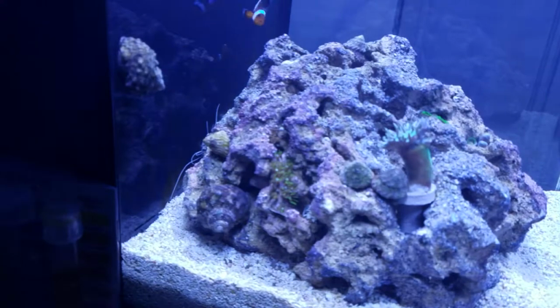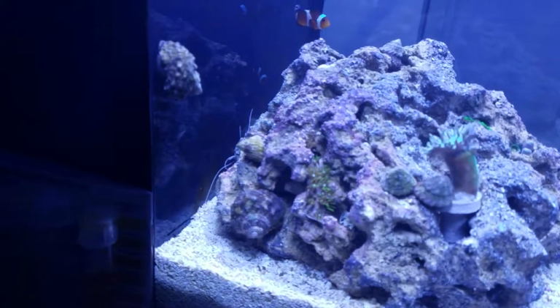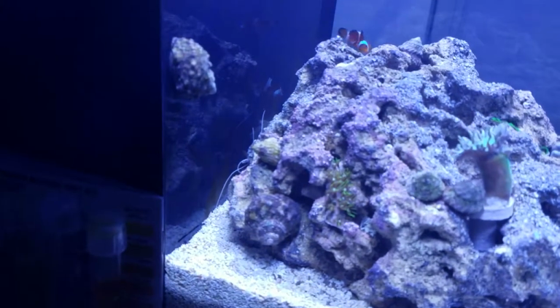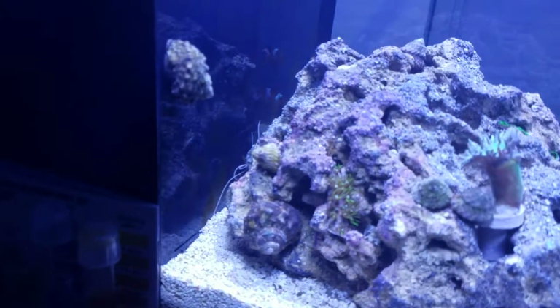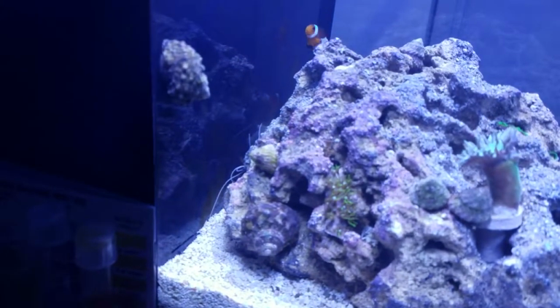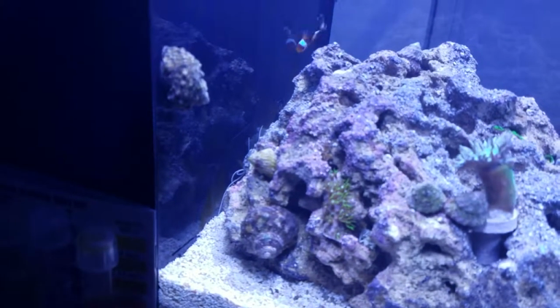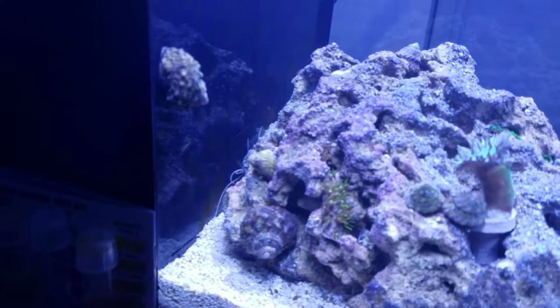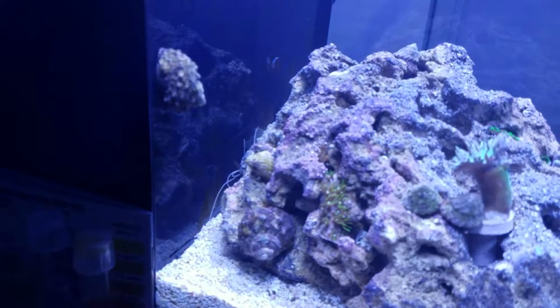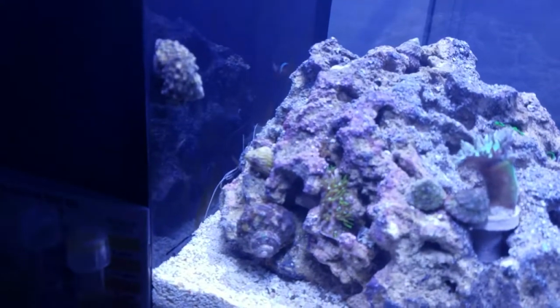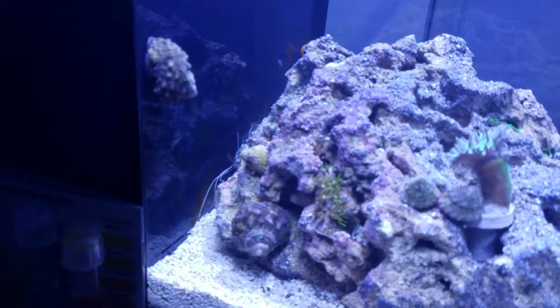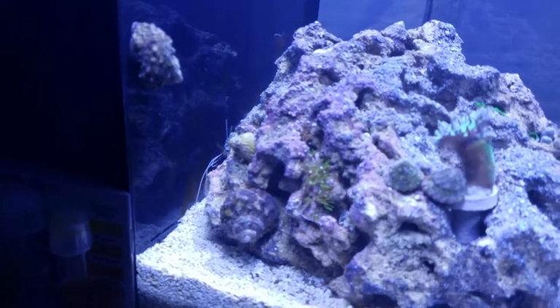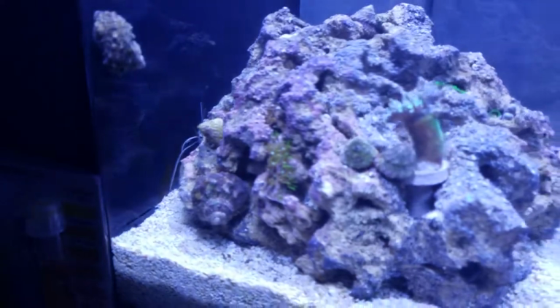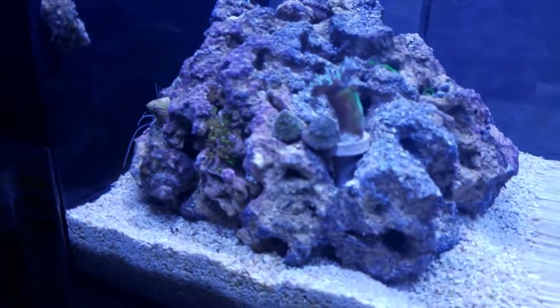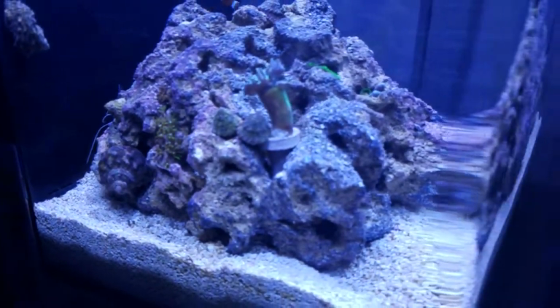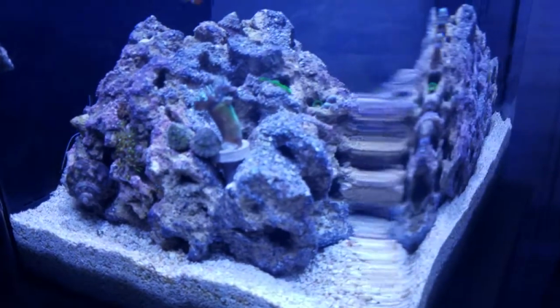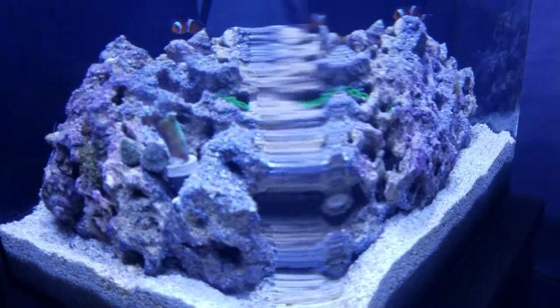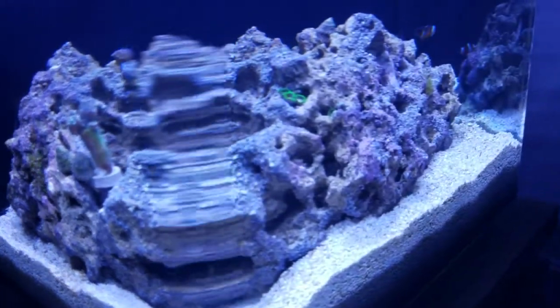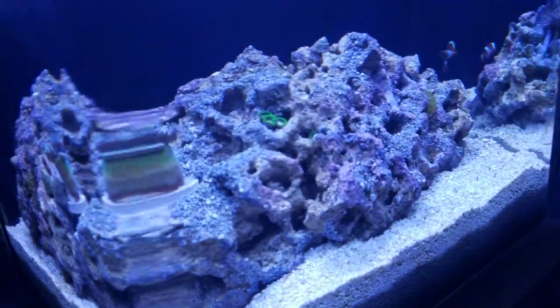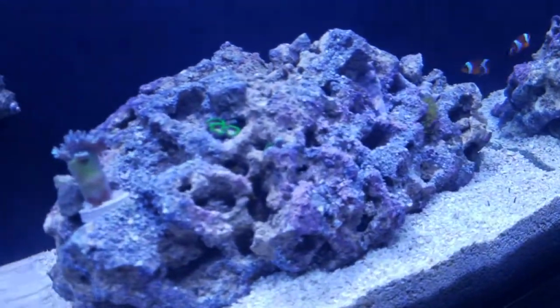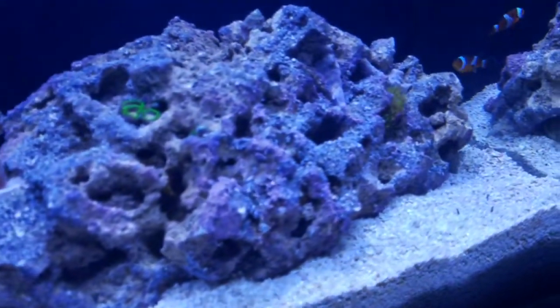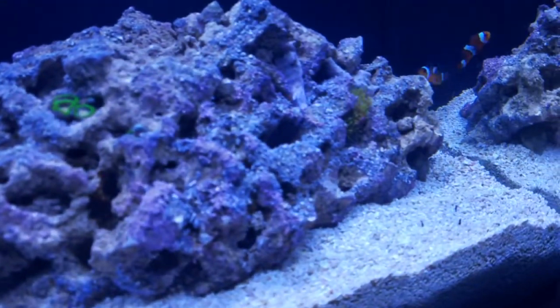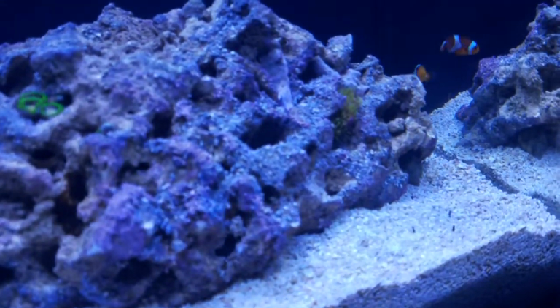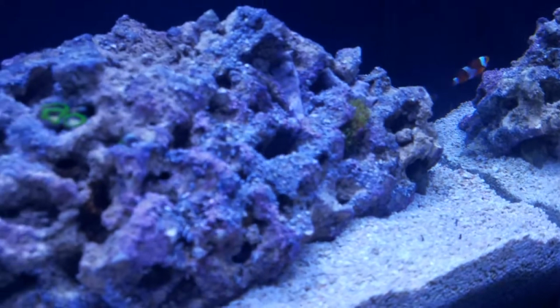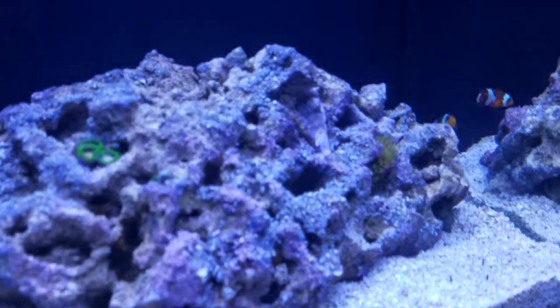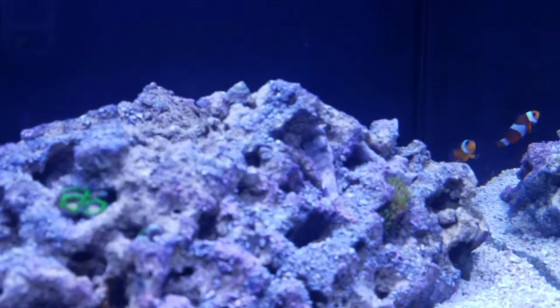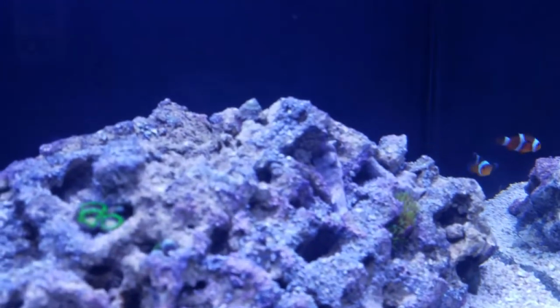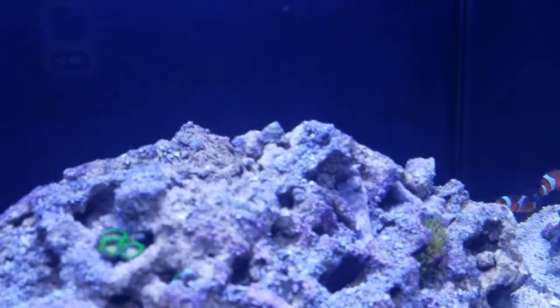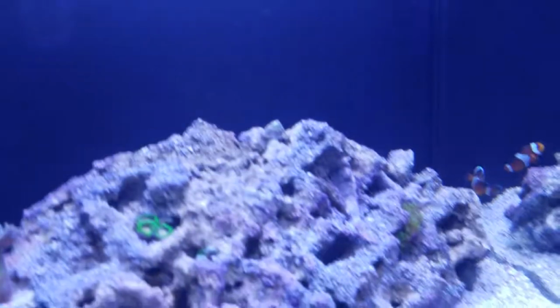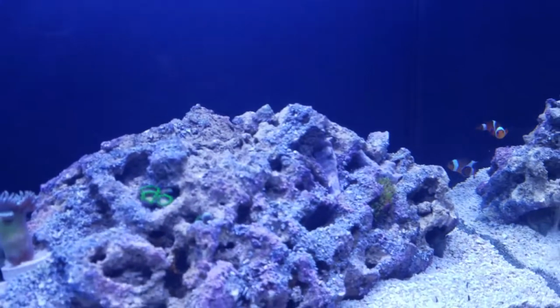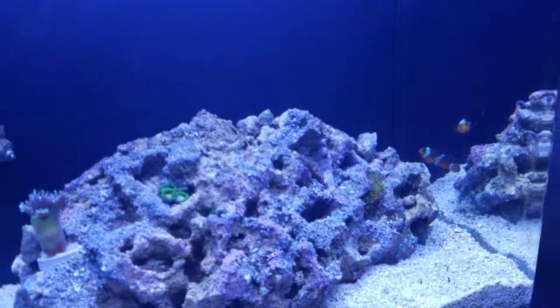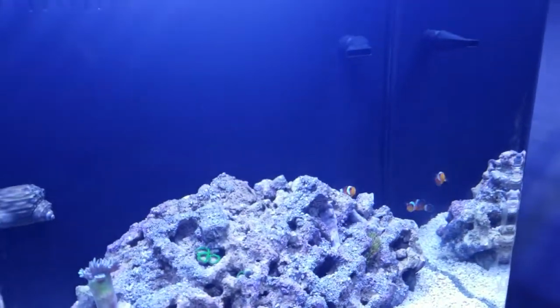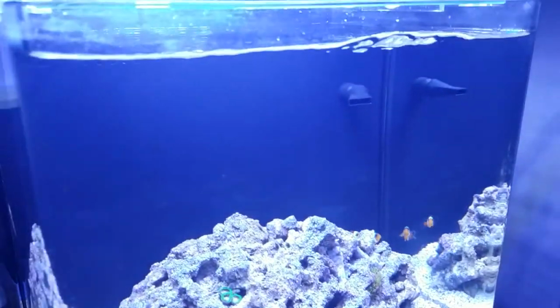I still have two Mexican turbo snails in here just to clean out the last of the diatom bloom, and I expect a green algae bloom to come up next.